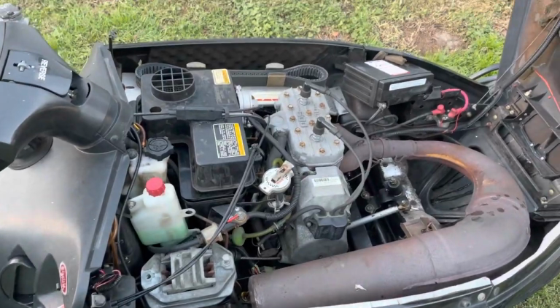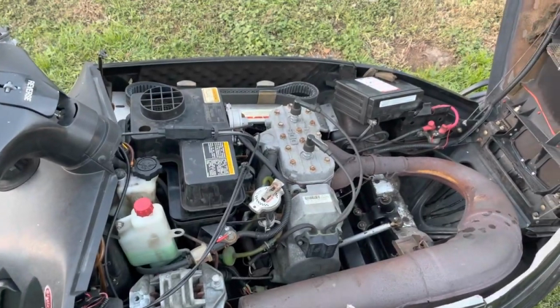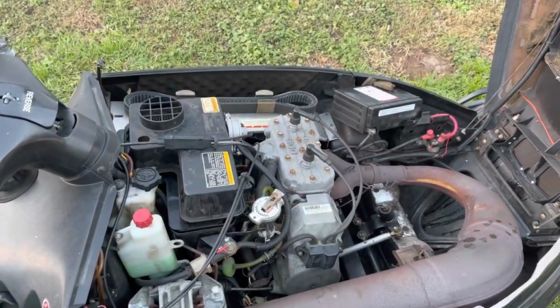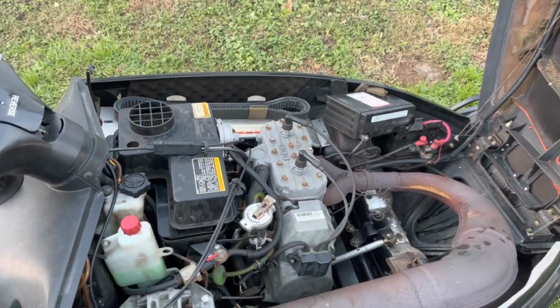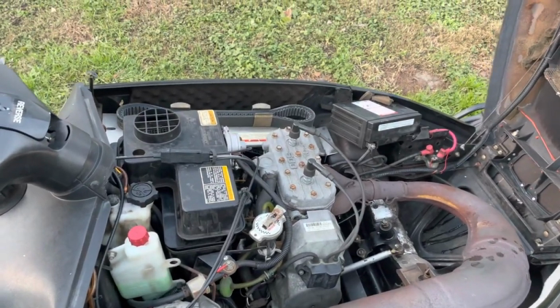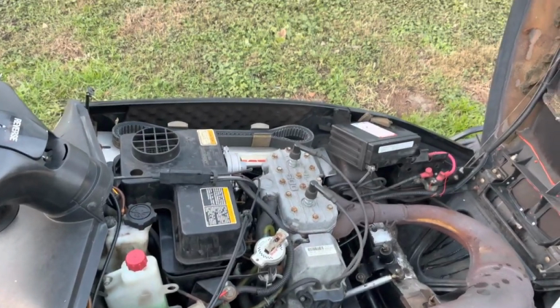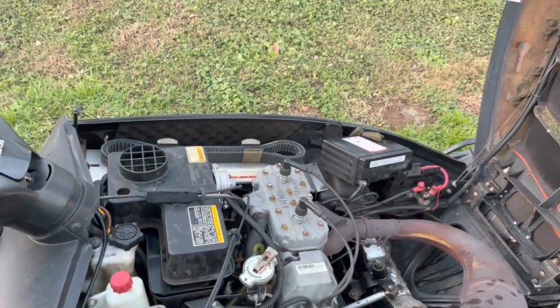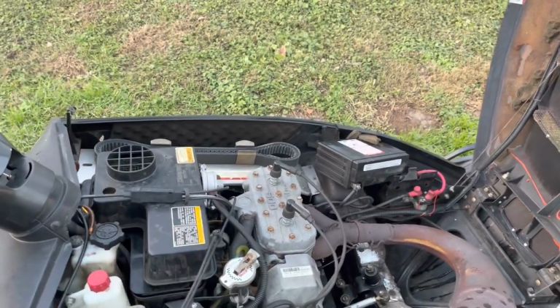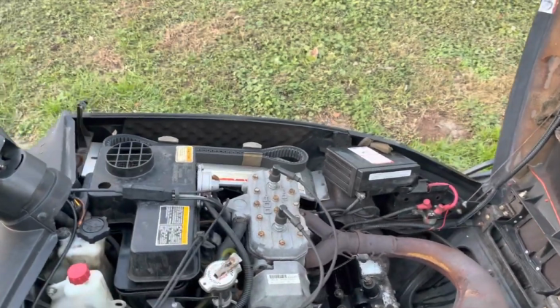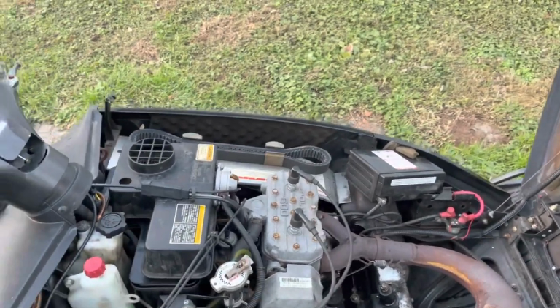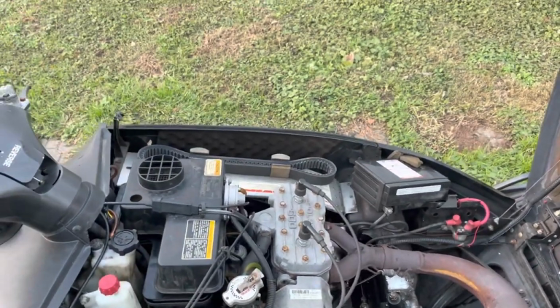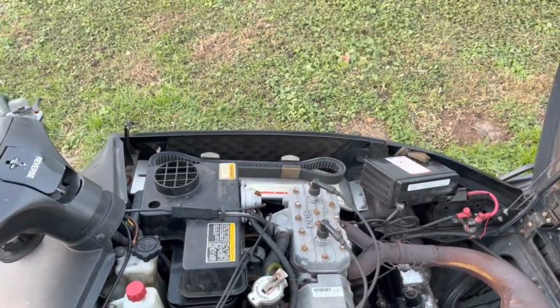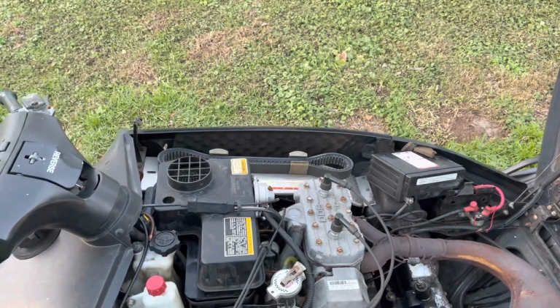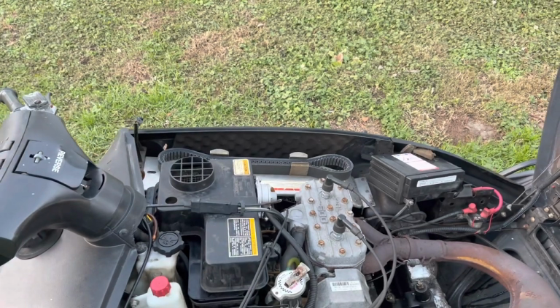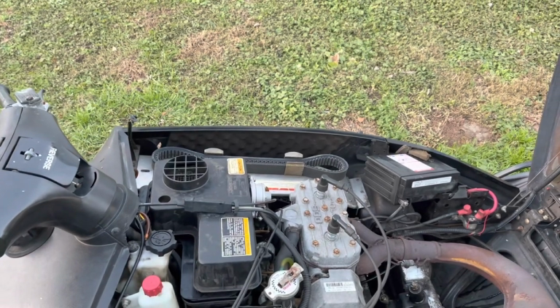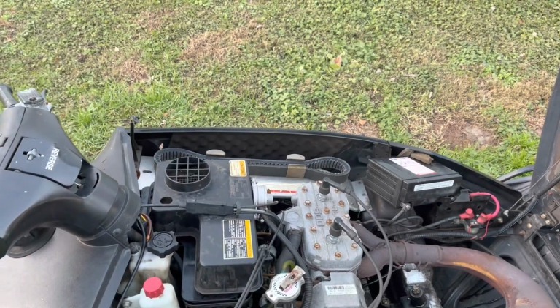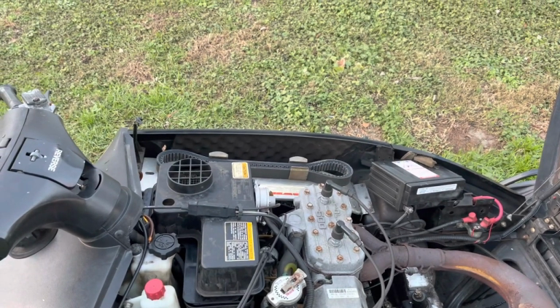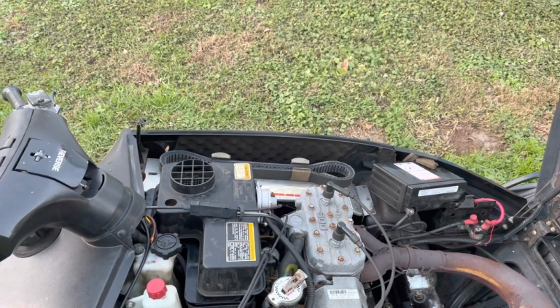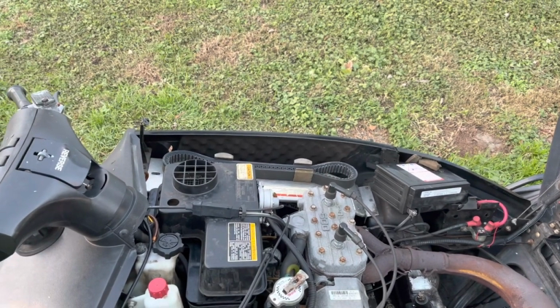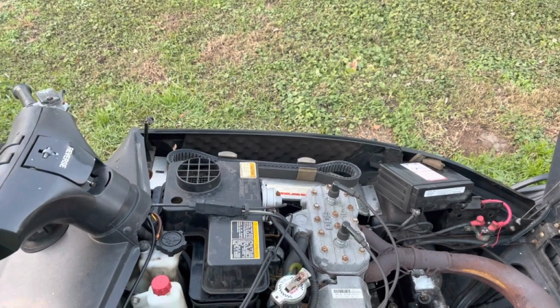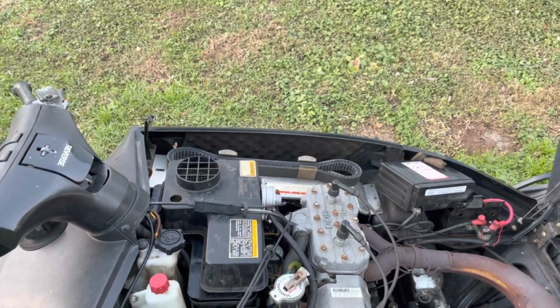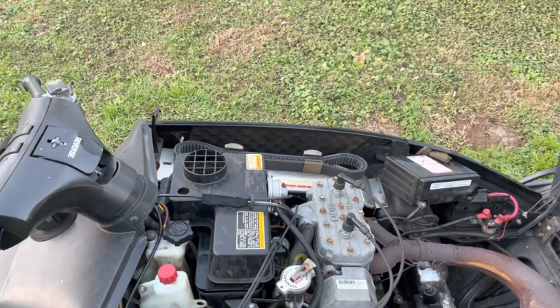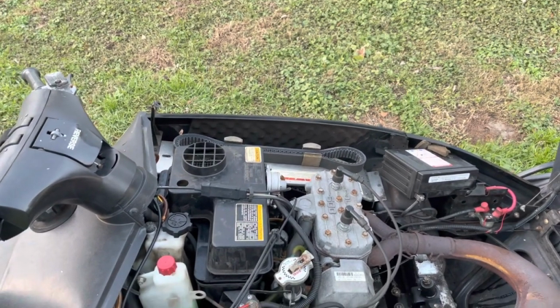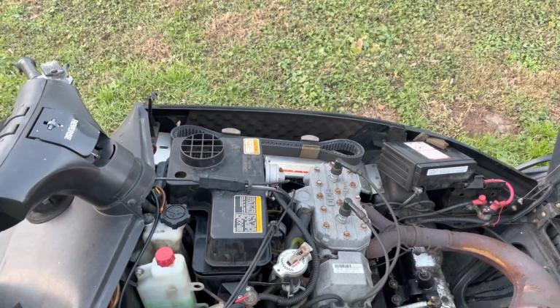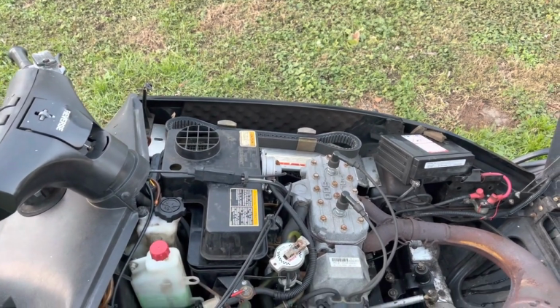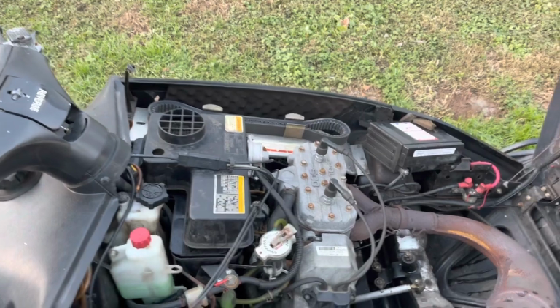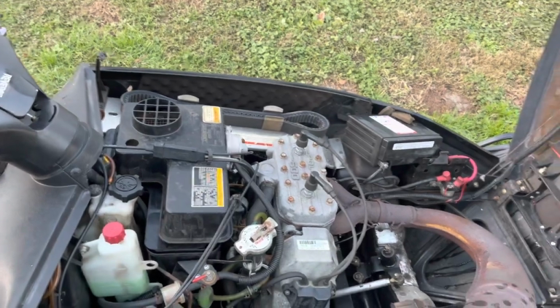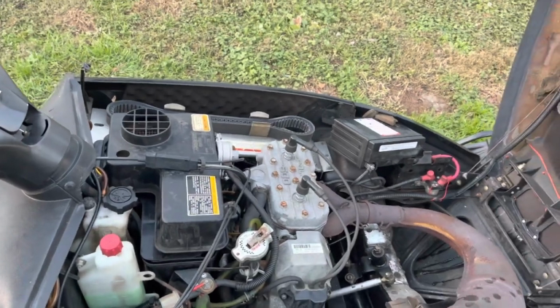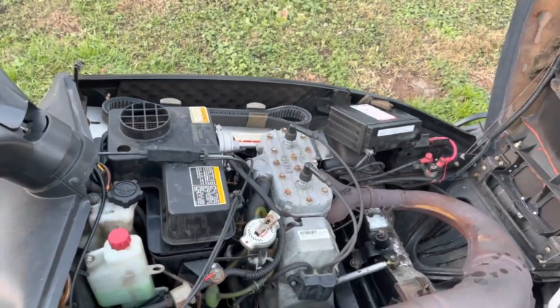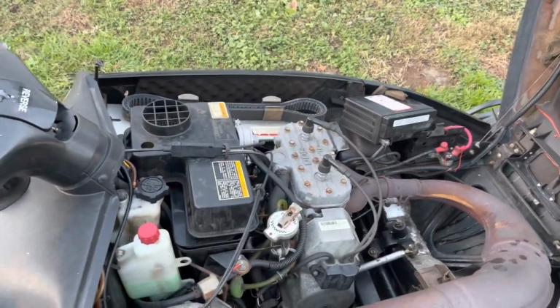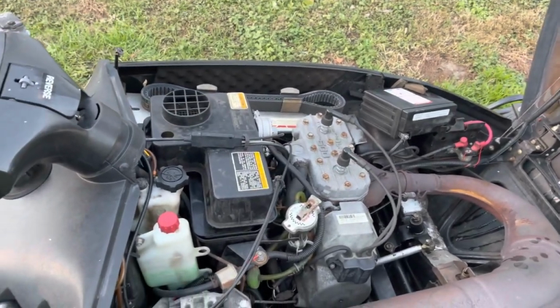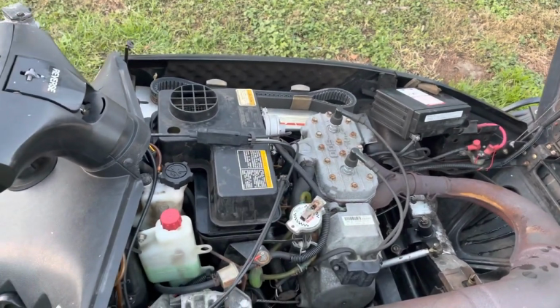Alright, today we're working on our Polaris snowmobile. This is a classic Touring 500 — essentially the Indy 500 Touring. It's a 97 or 98, I believe.